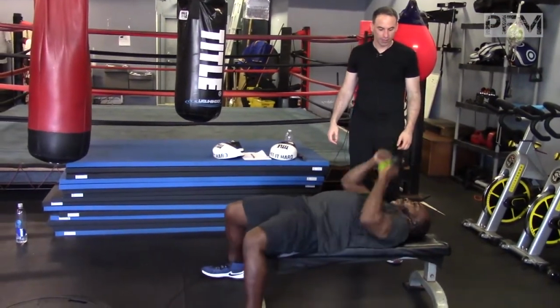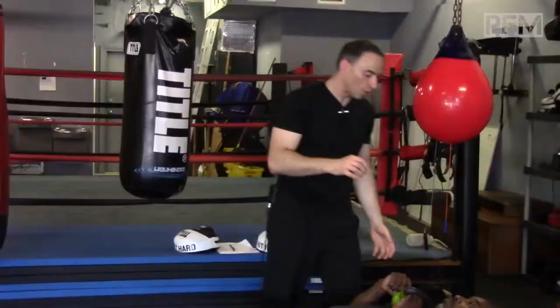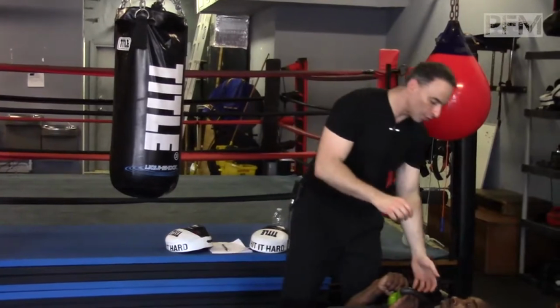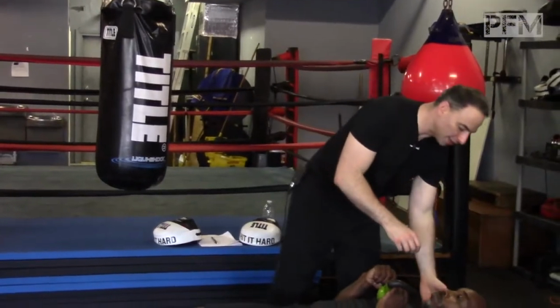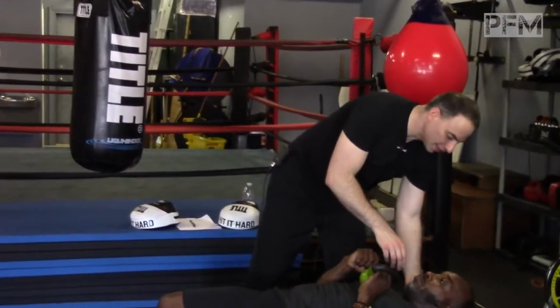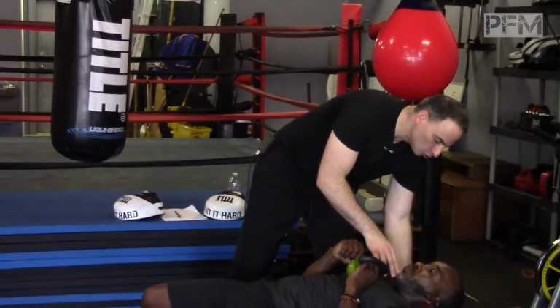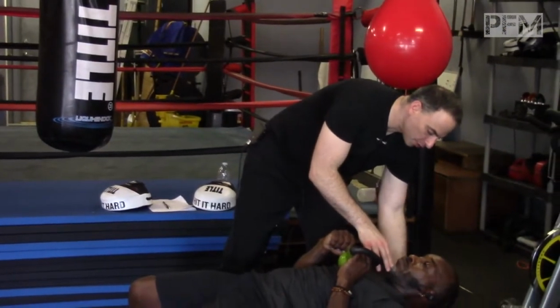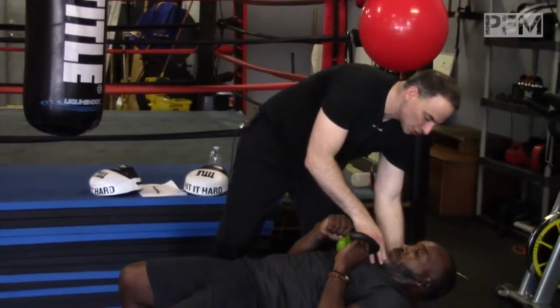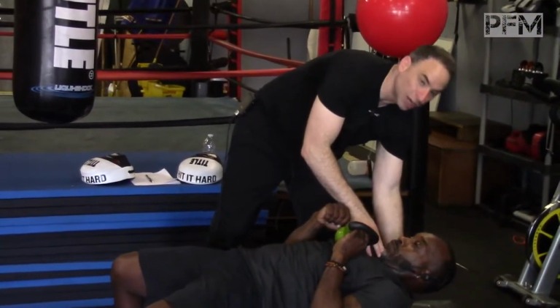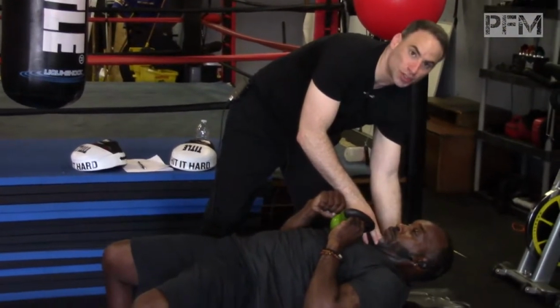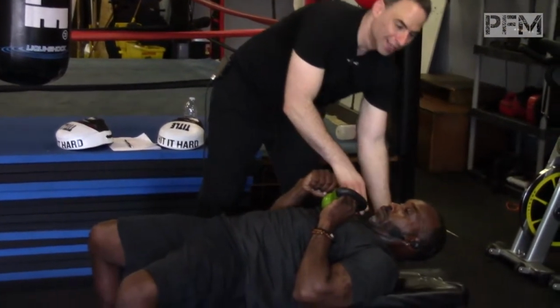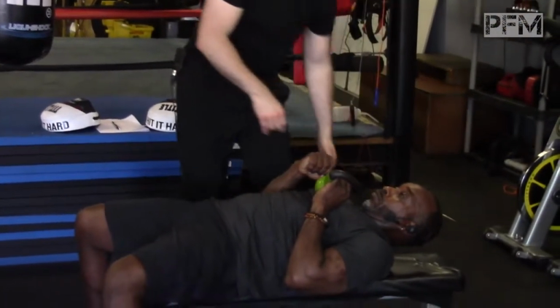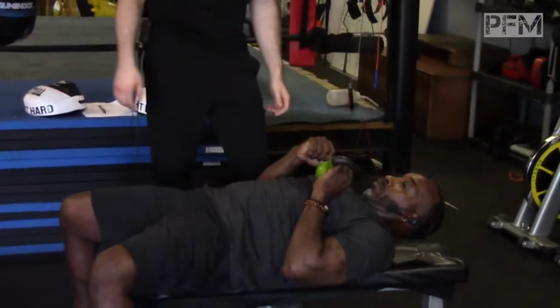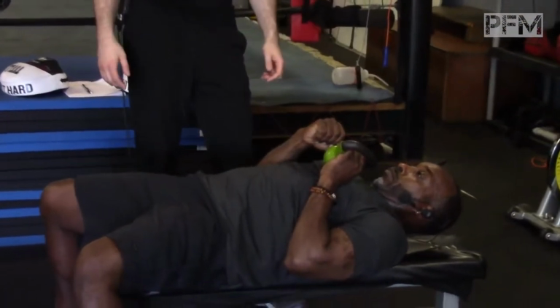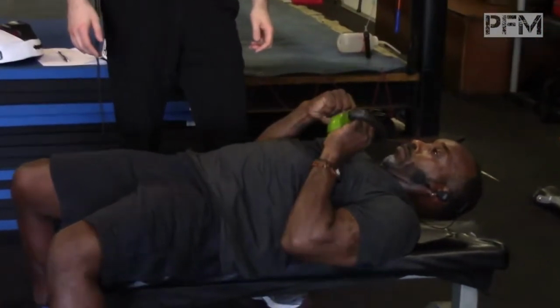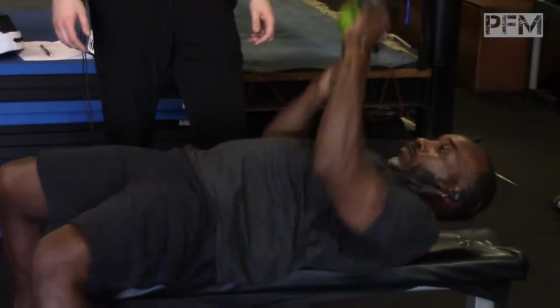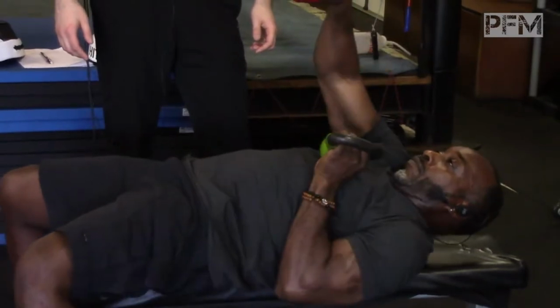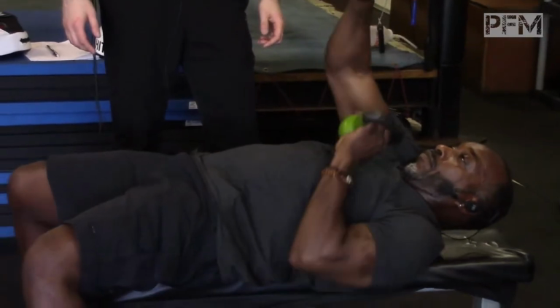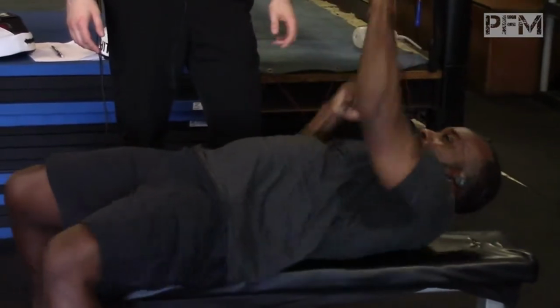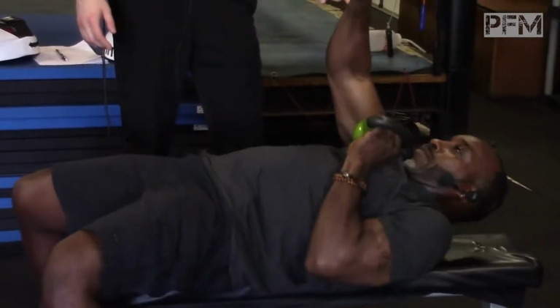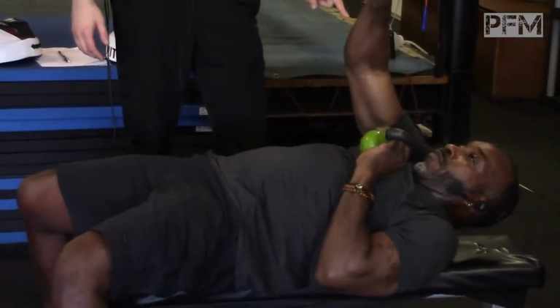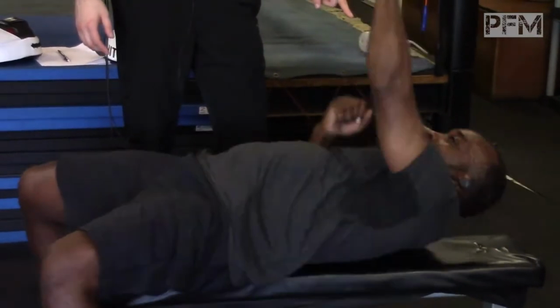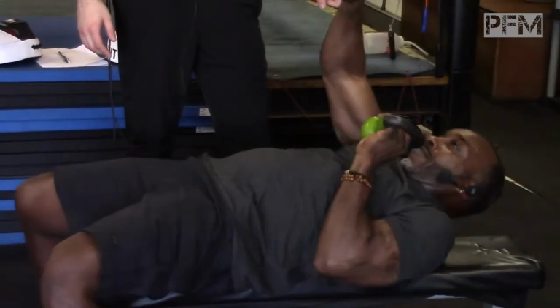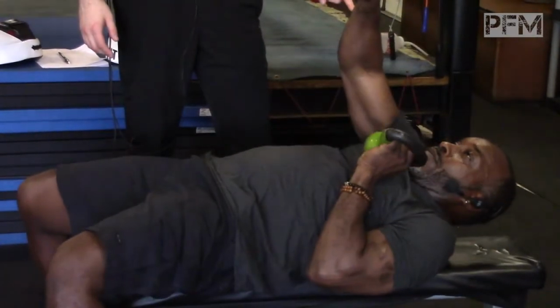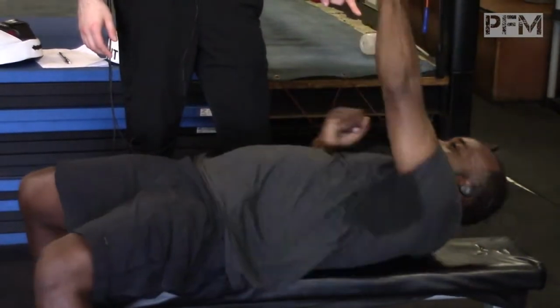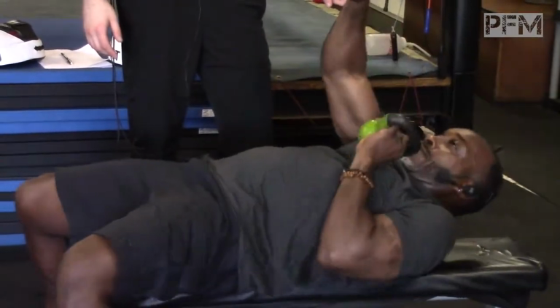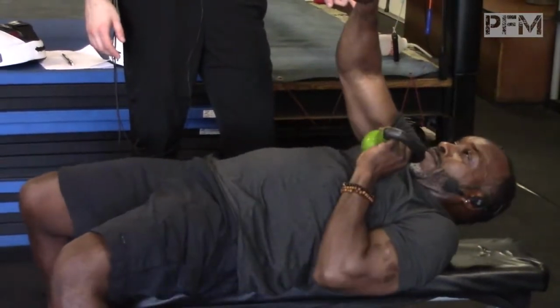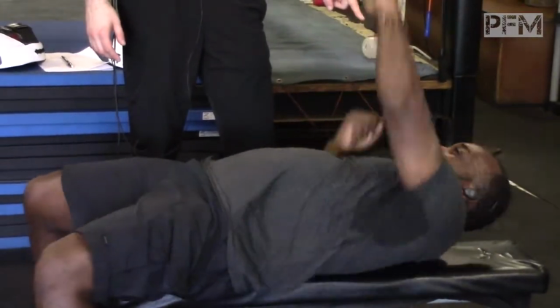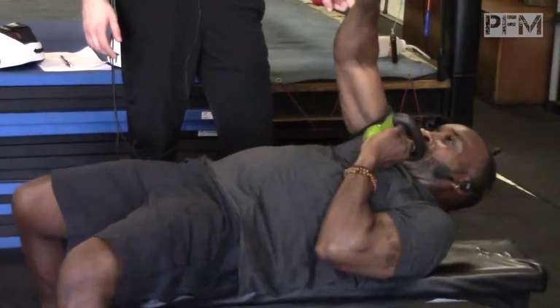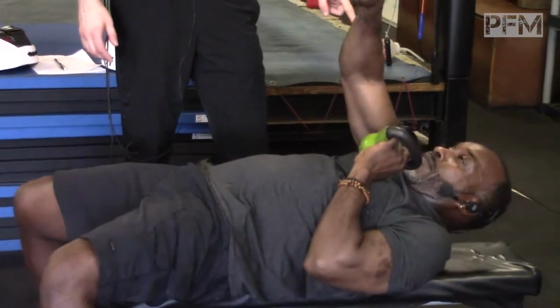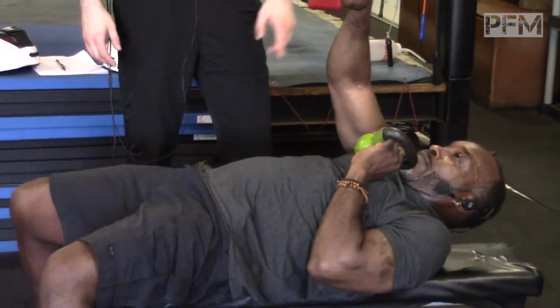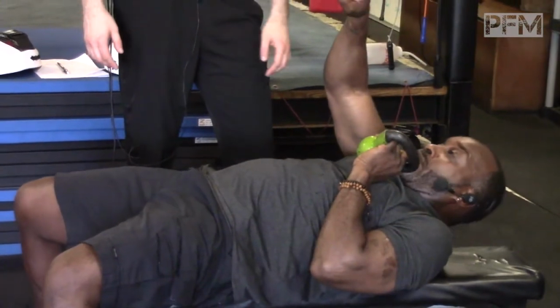I also recommend that you do that with a nice chin tuck position. Keeping that chin tuck position will give you a much better result — and that's even harder, because now he has to maintain his neck in position. That can make it more challenging.